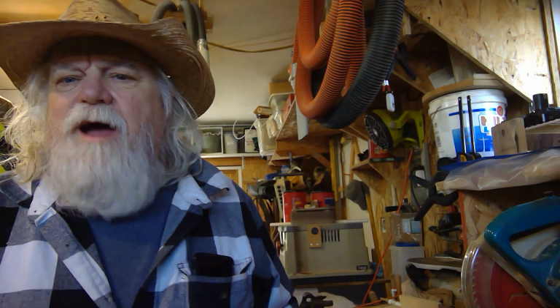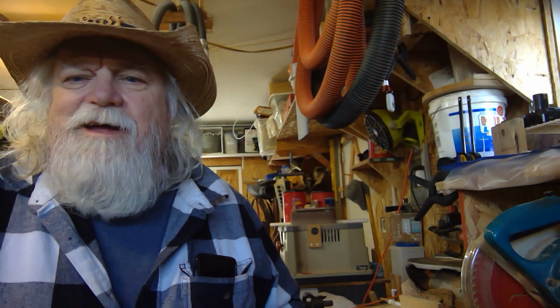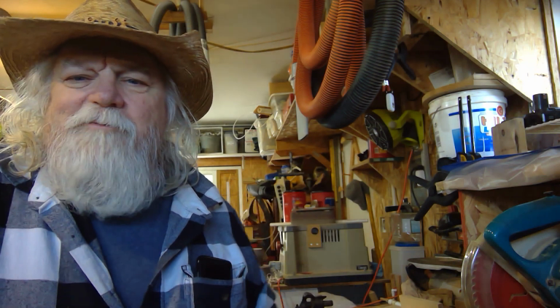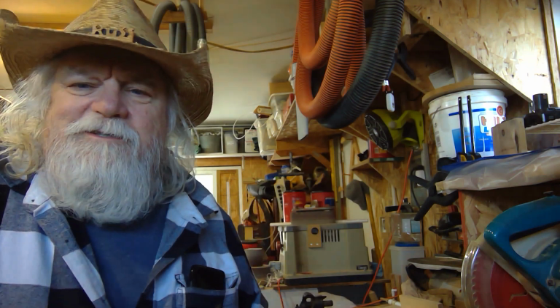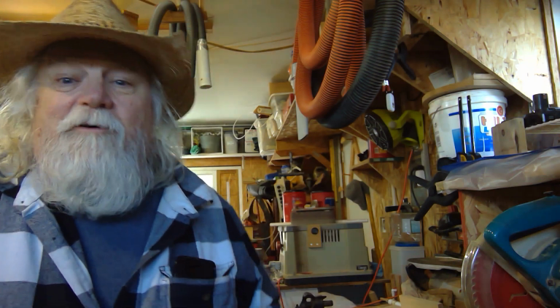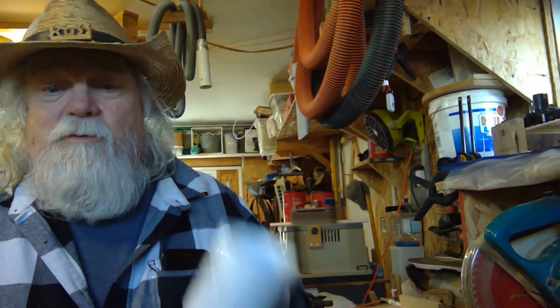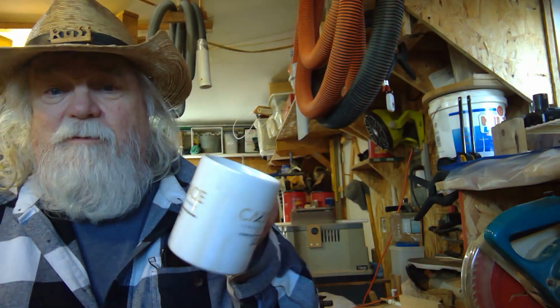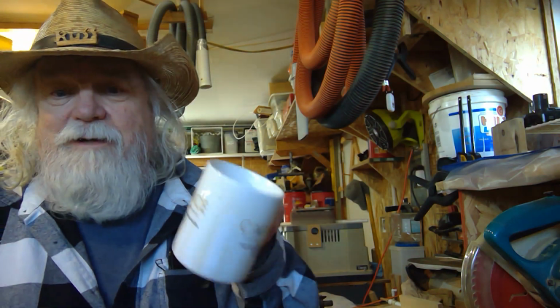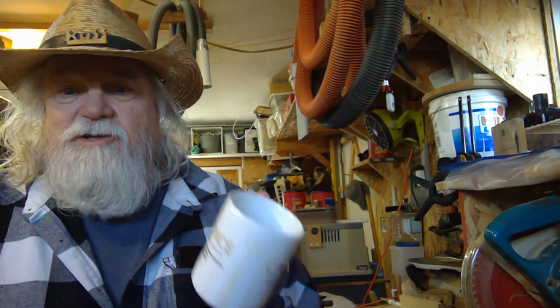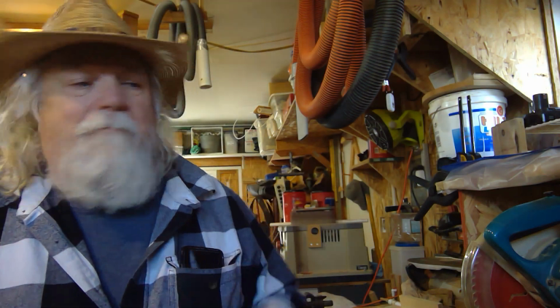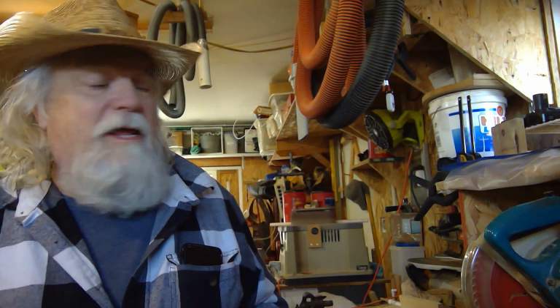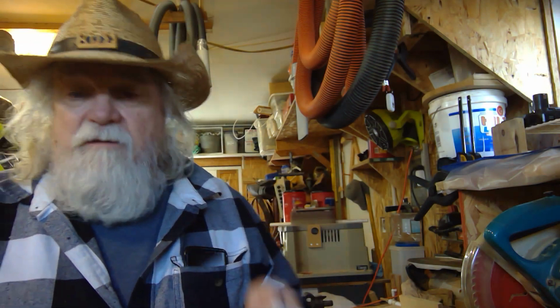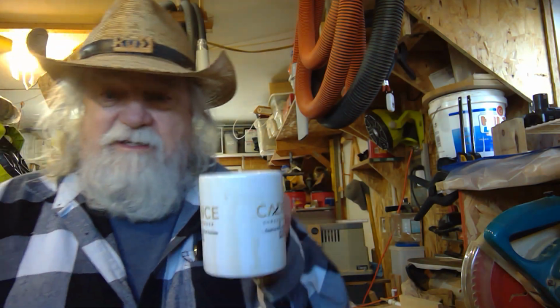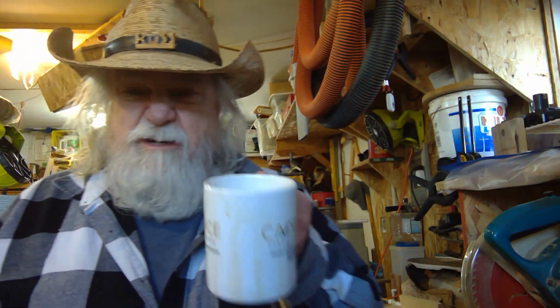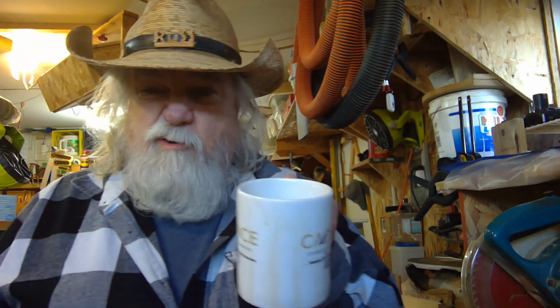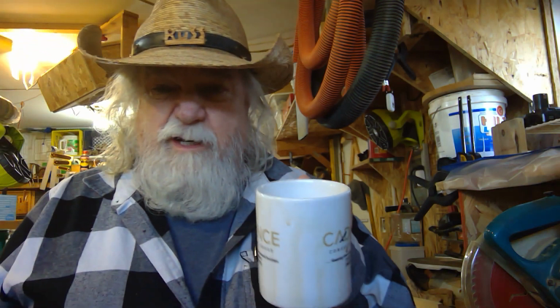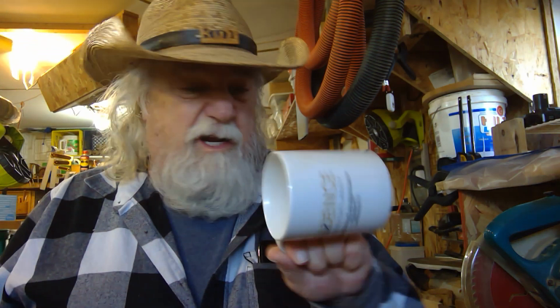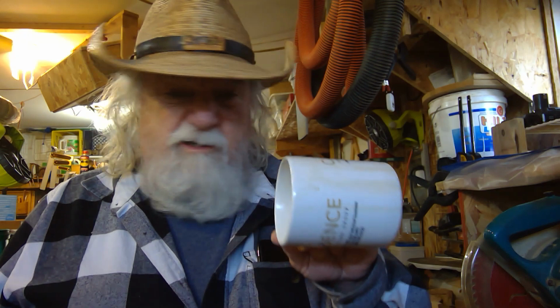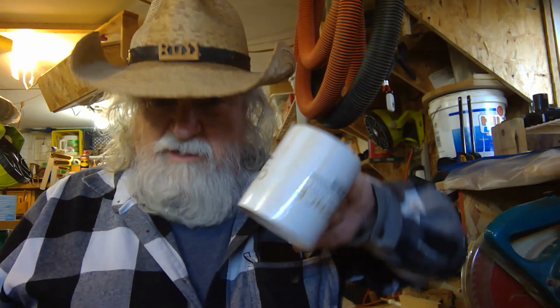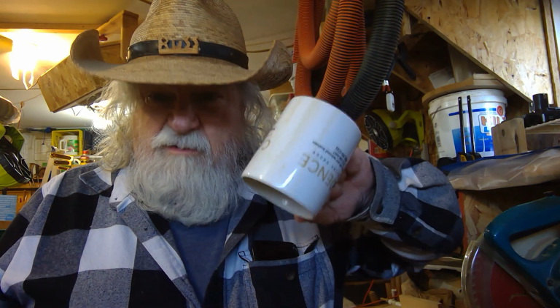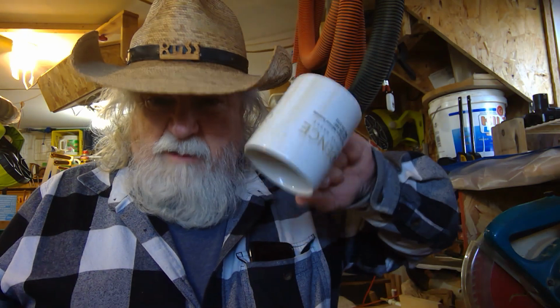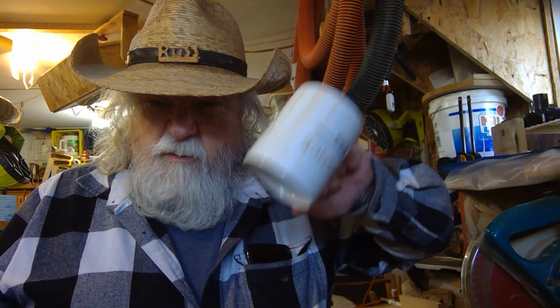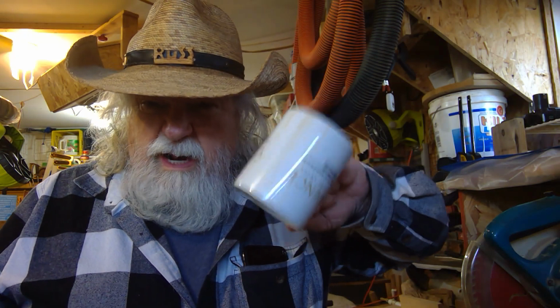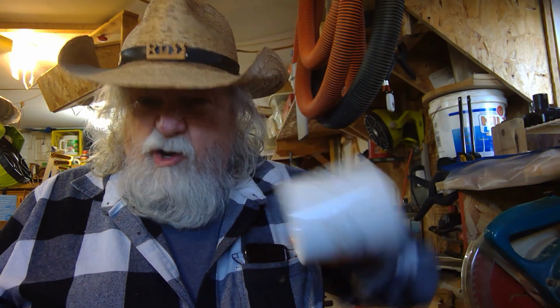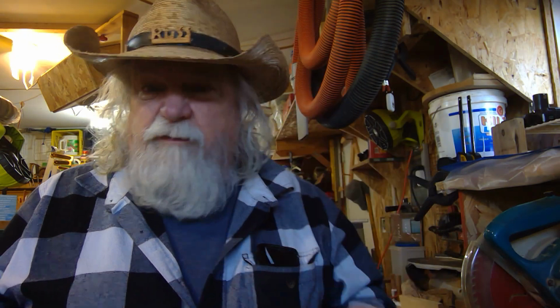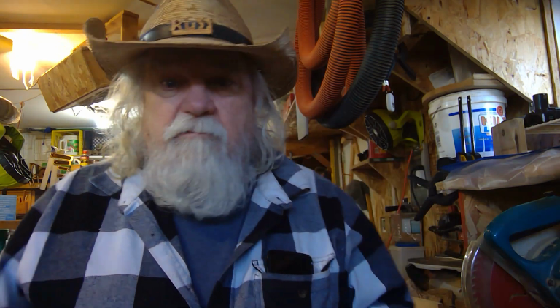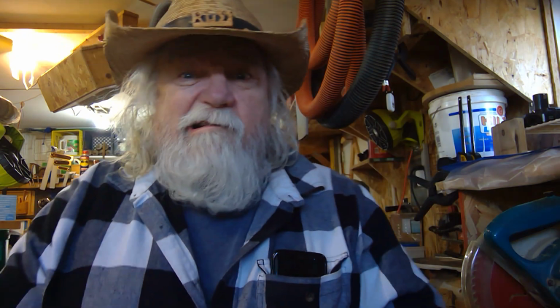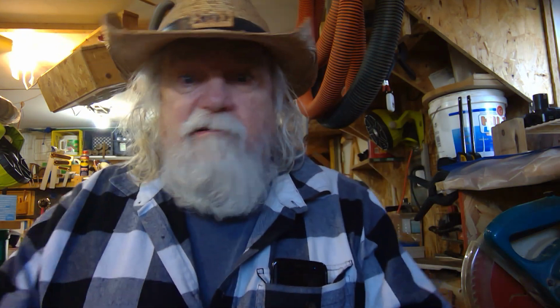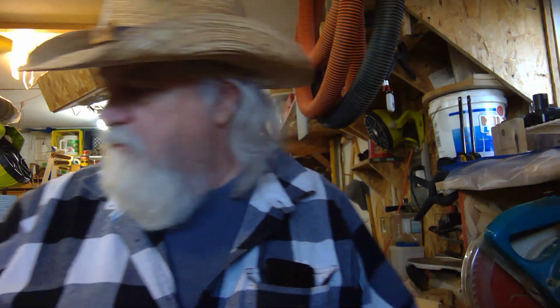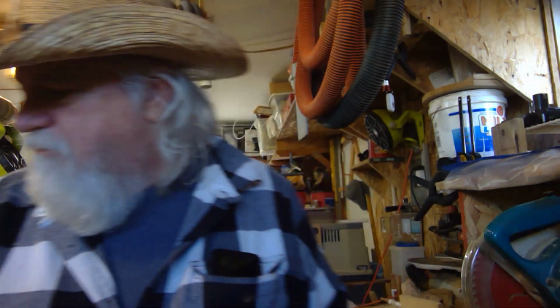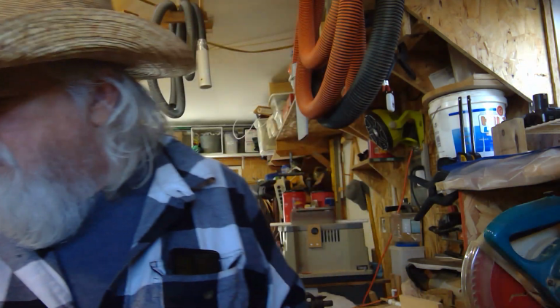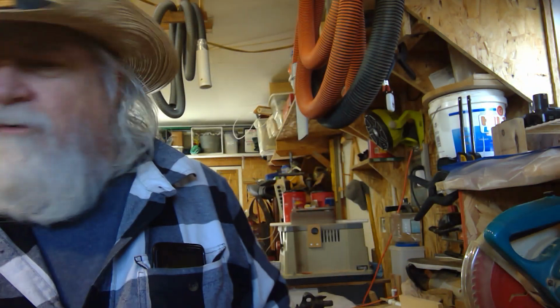Hi, hey Russ here. Welcome back to the shop. I seem a little grumpy today — it's because I'm already out of coffee. So anyway,